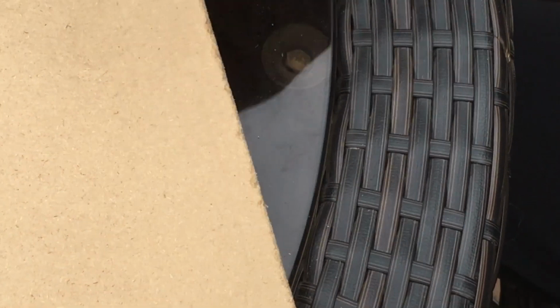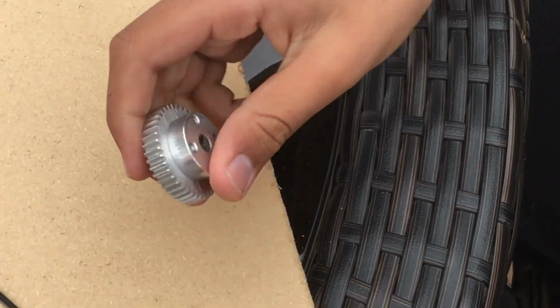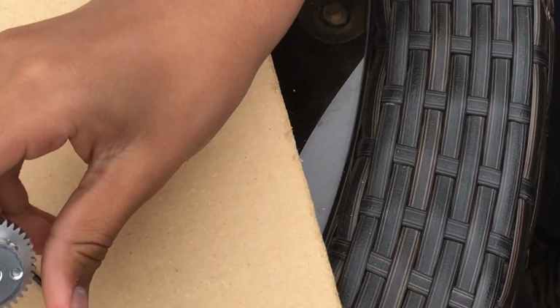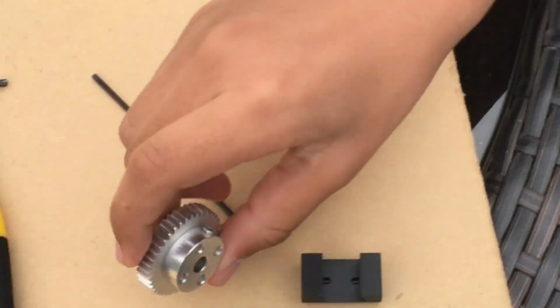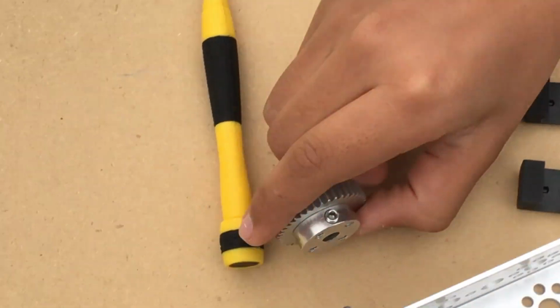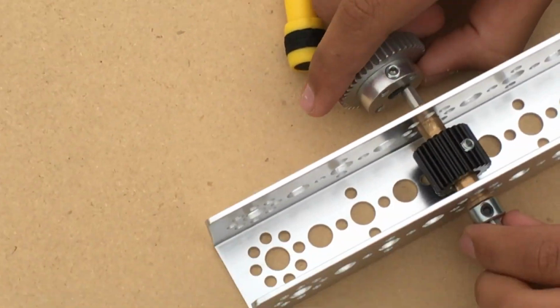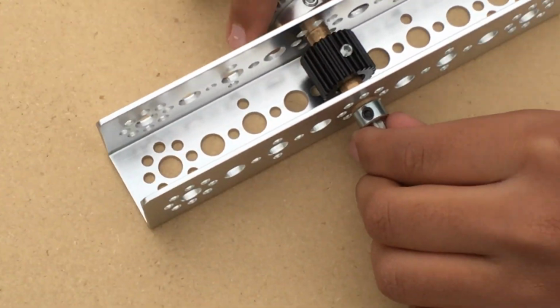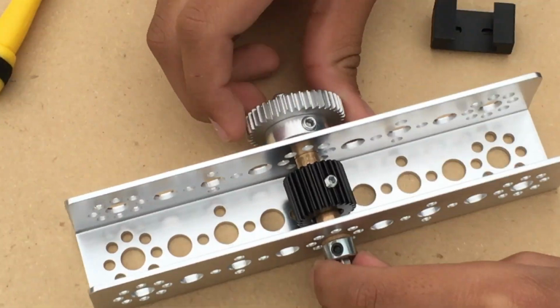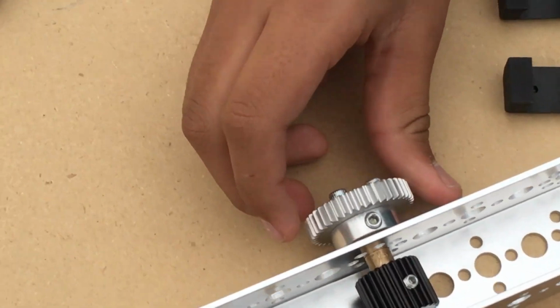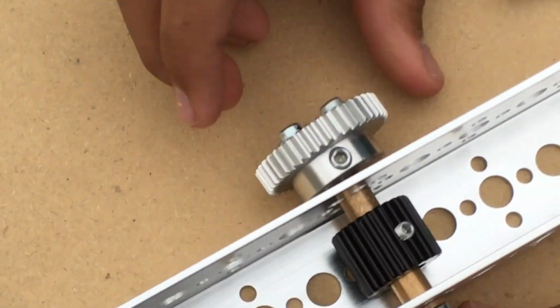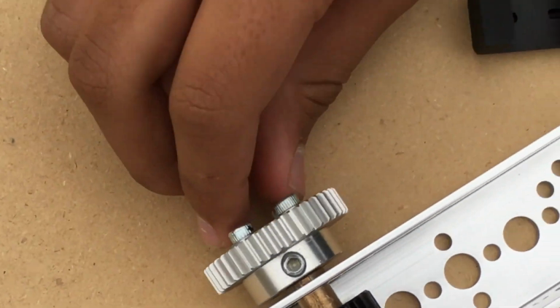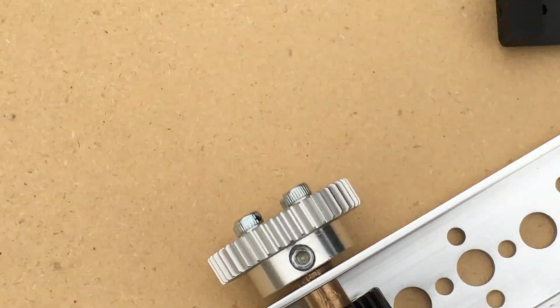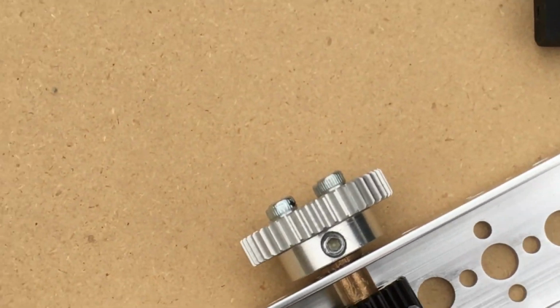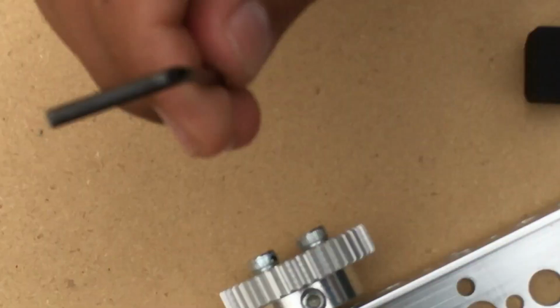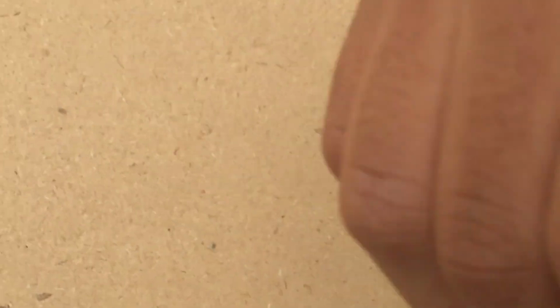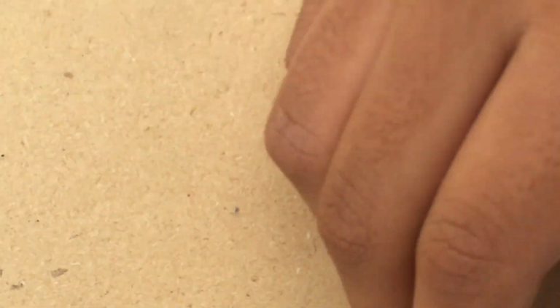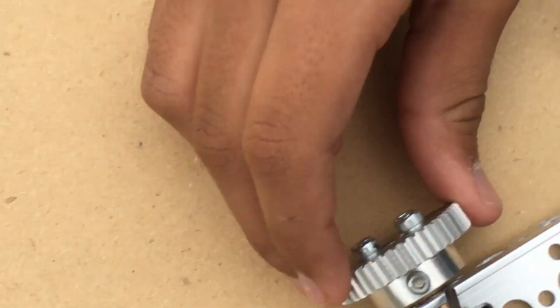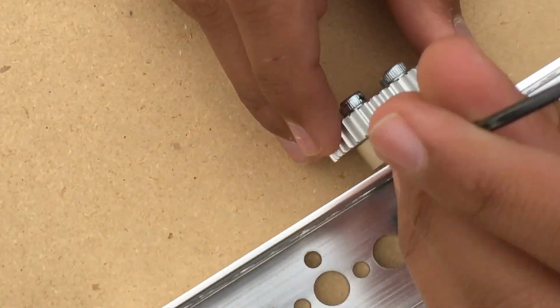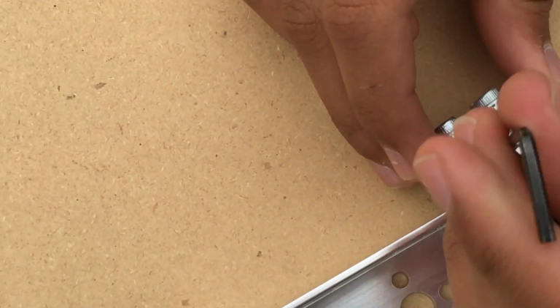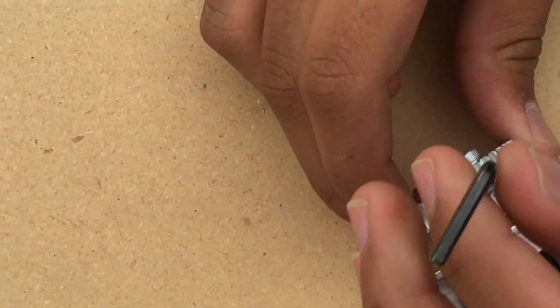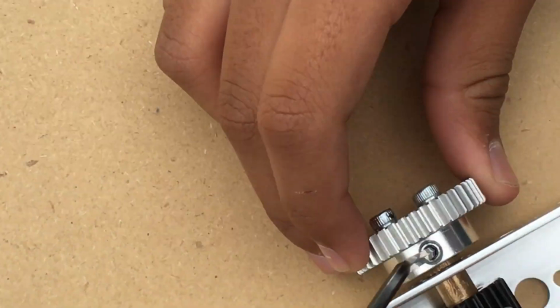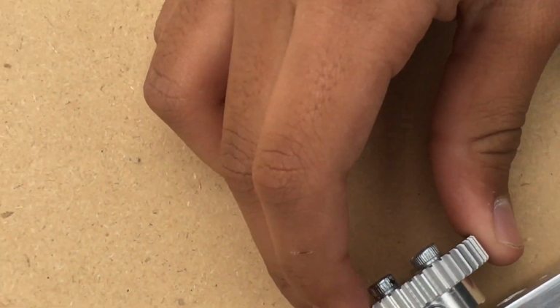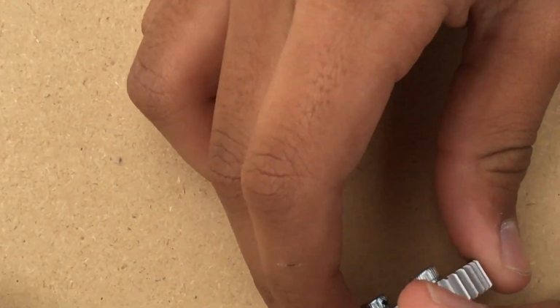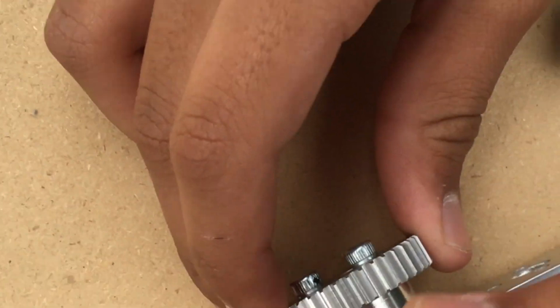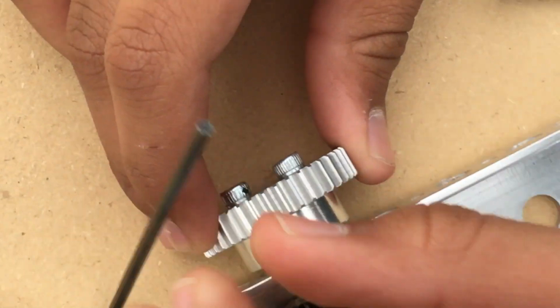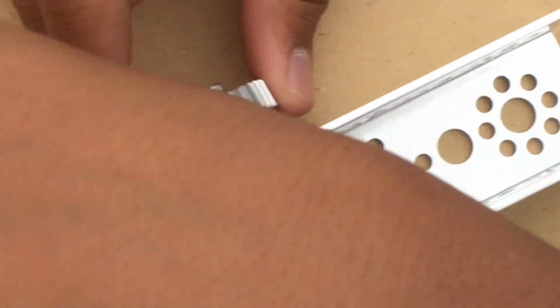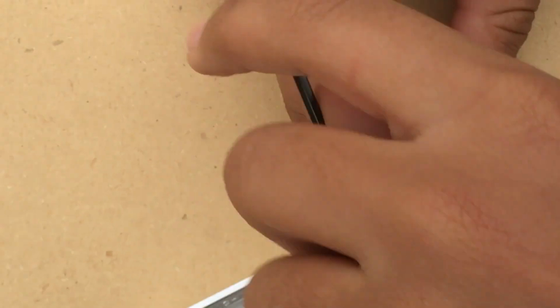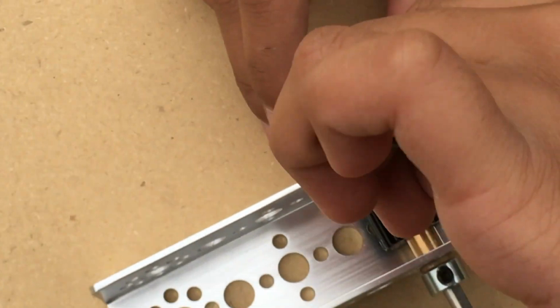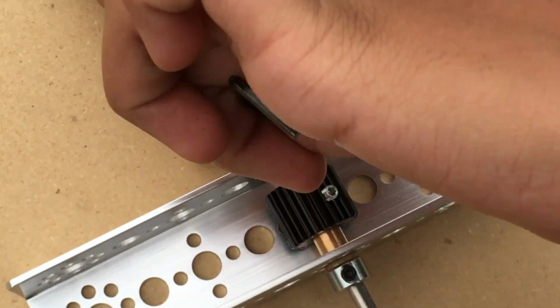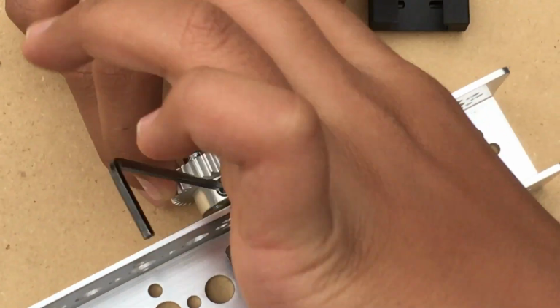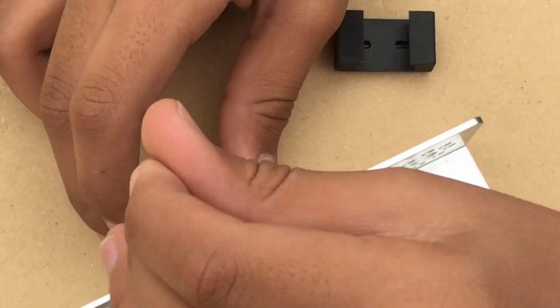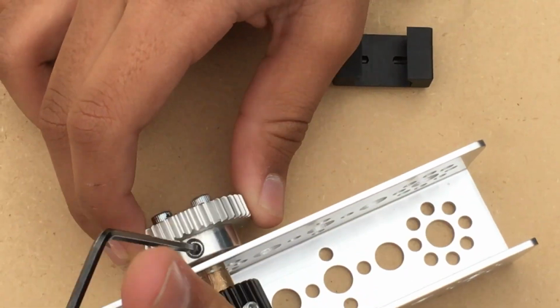Then, after that, you will attach it to the axle and you will take a thicker allen key and screw it in to the axle.